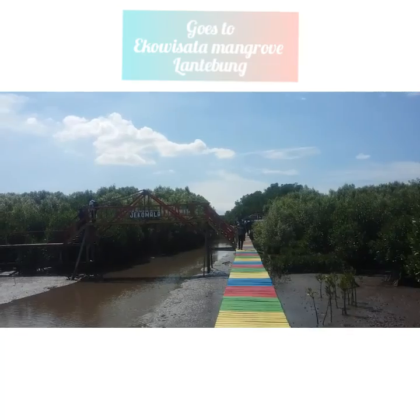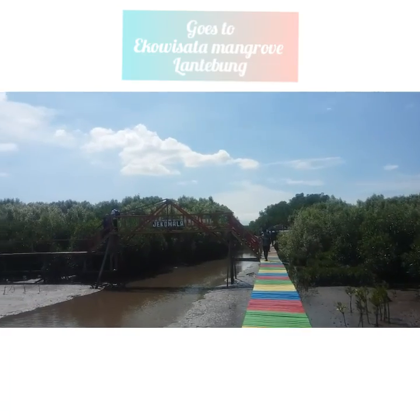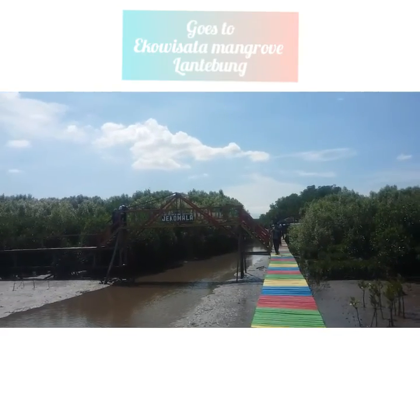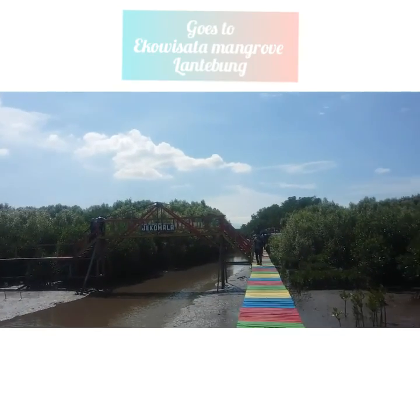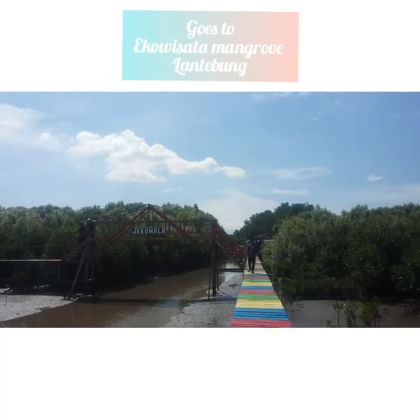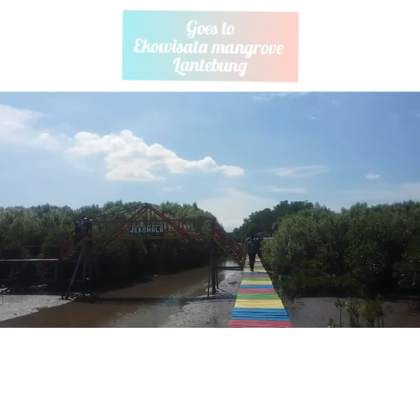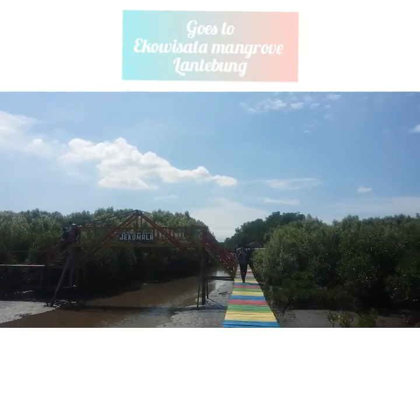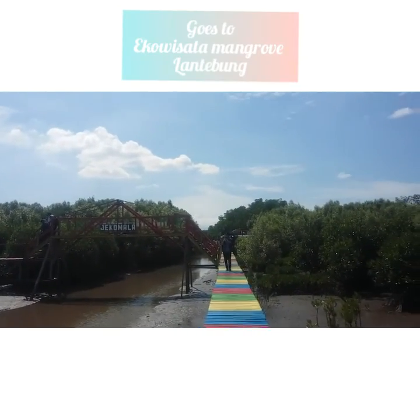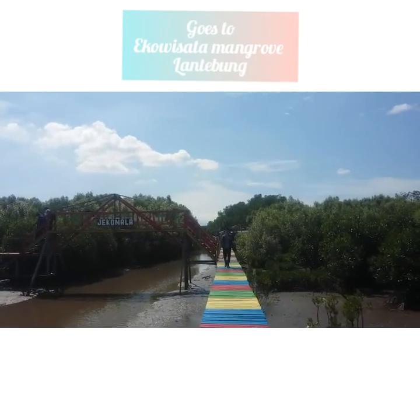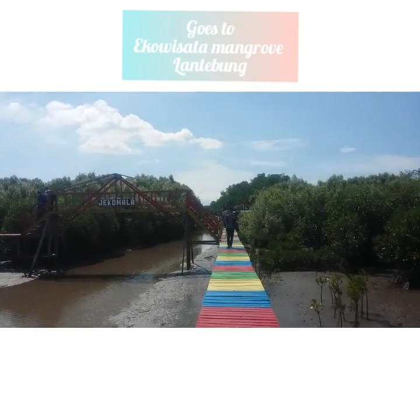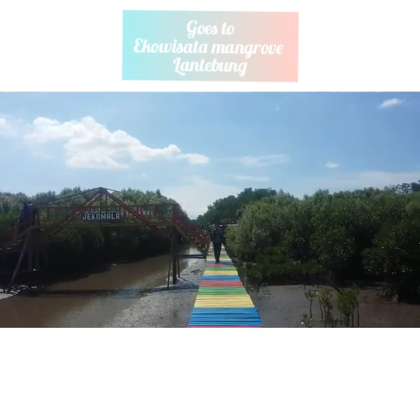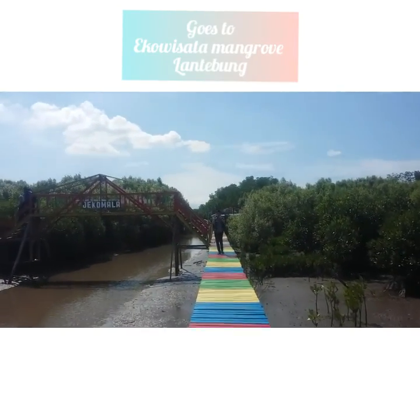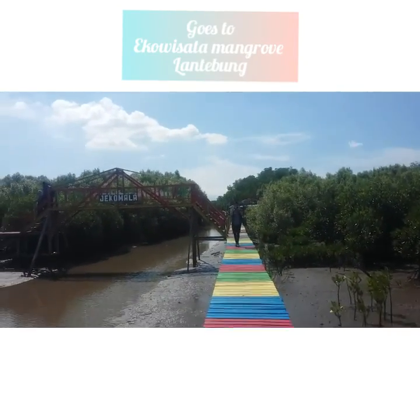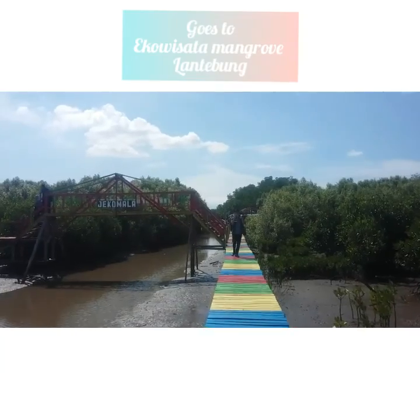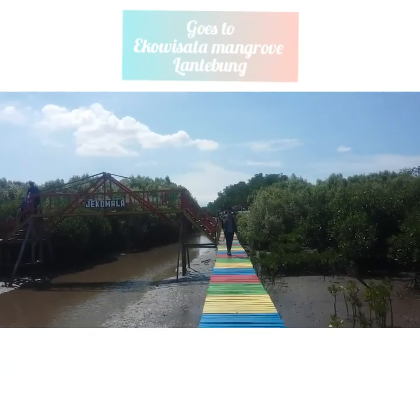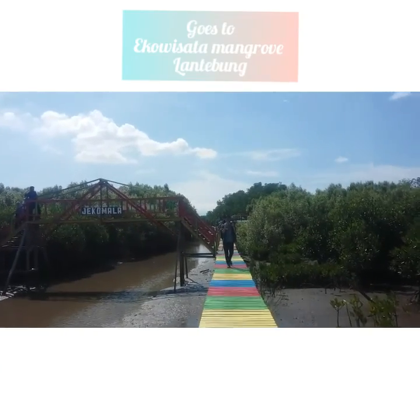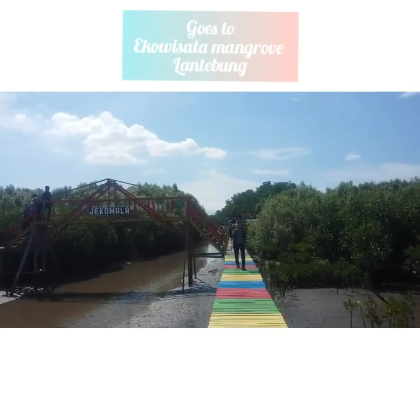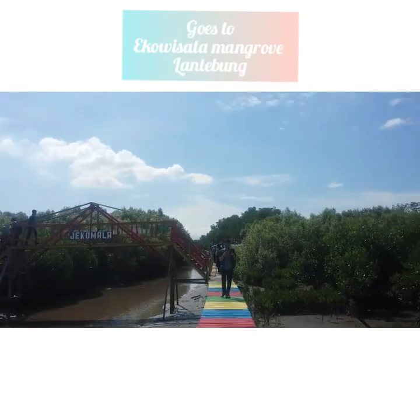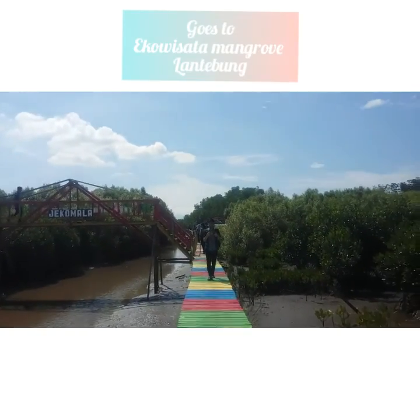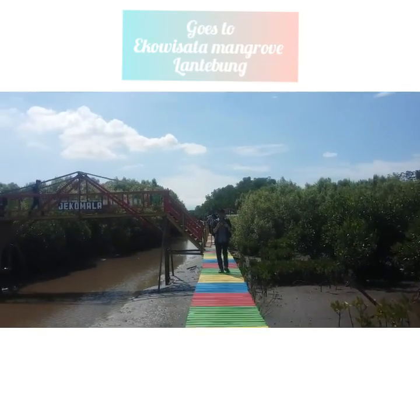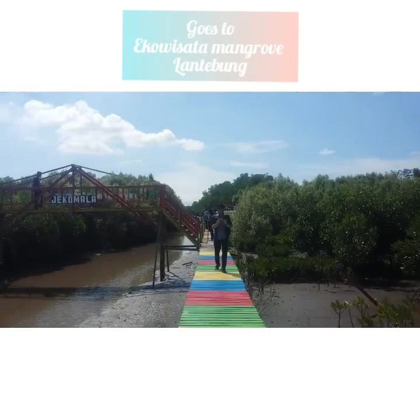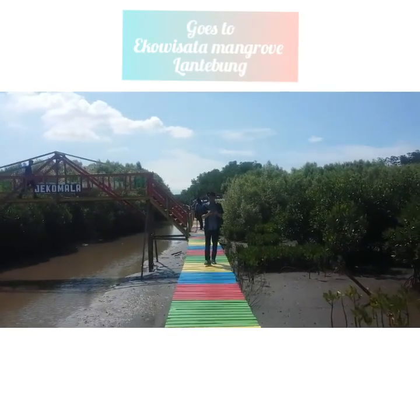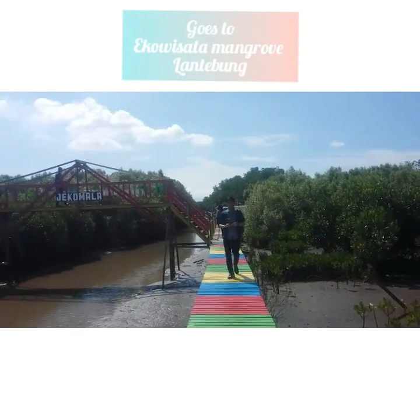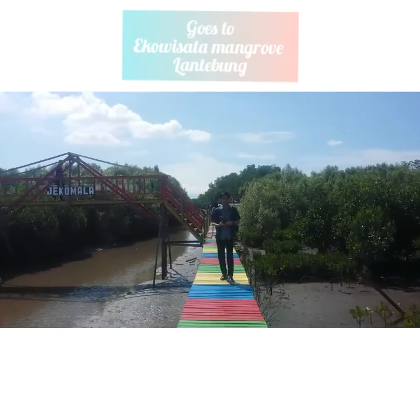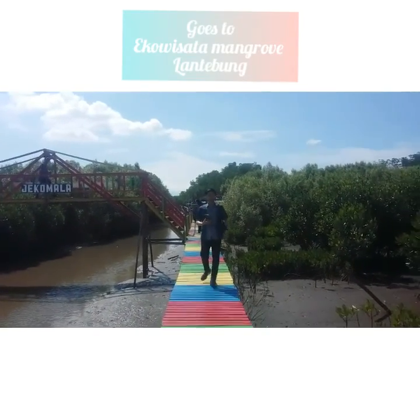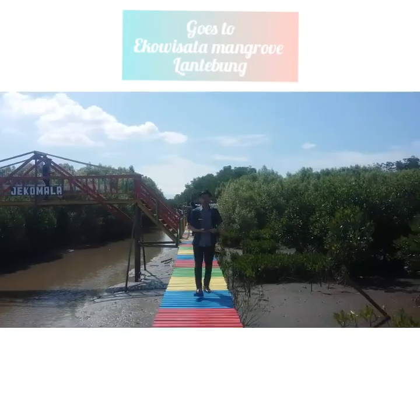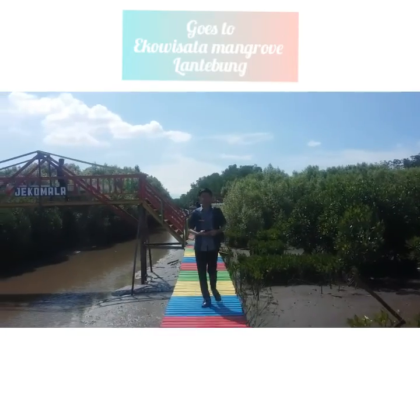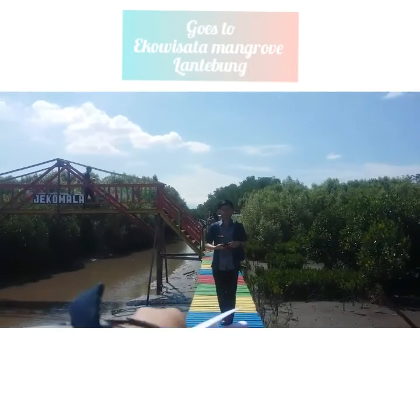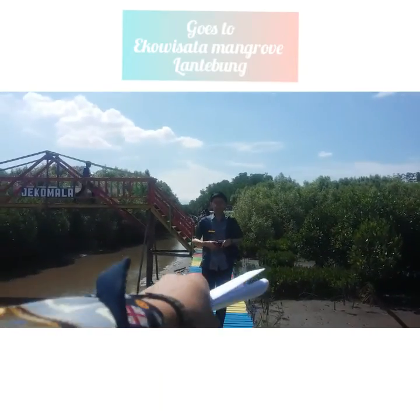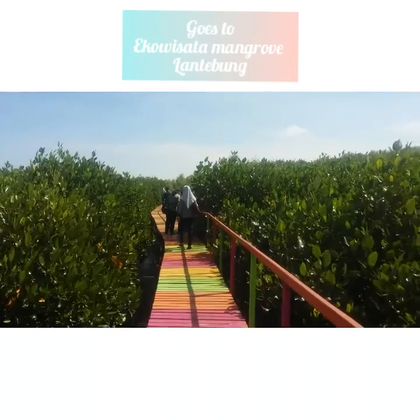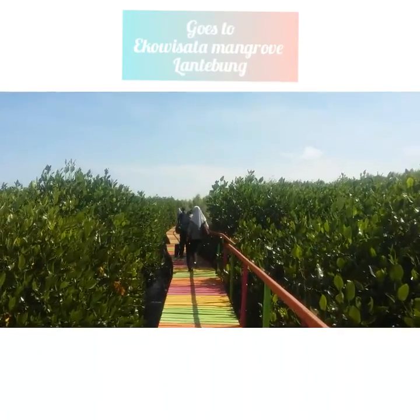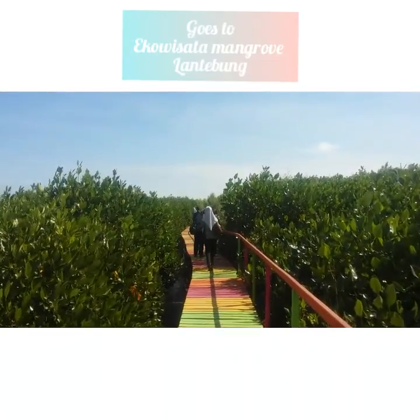Selain tanaman mangrove-nya, yang menjadi daya tarik tambahan di daya tepi ini adalah jembatan pelanginya. Jembatan yang didesain sedemikian rupa dan dicat warna-warni menjadi daya tarik tersendiri.